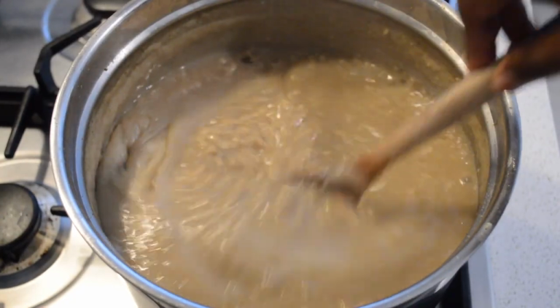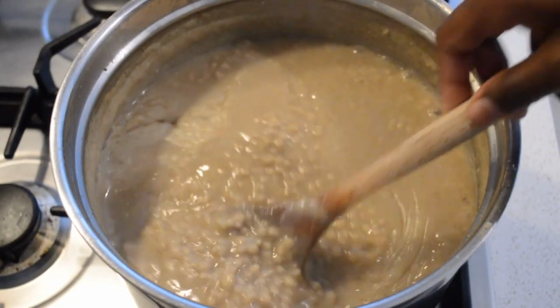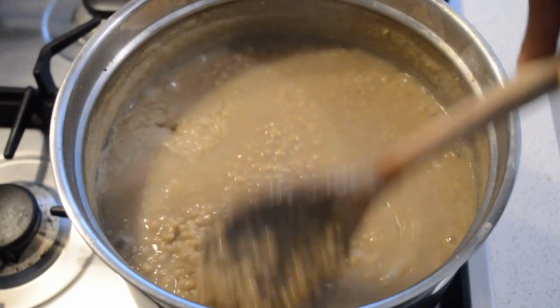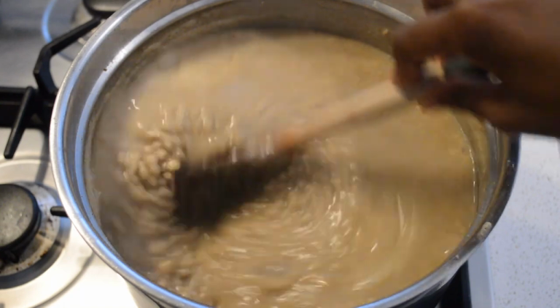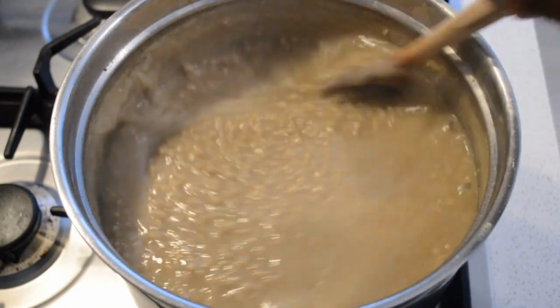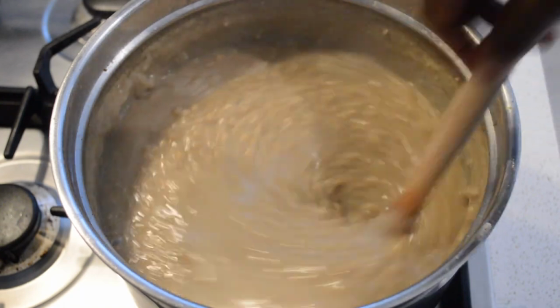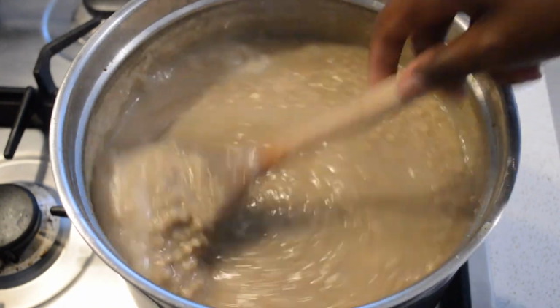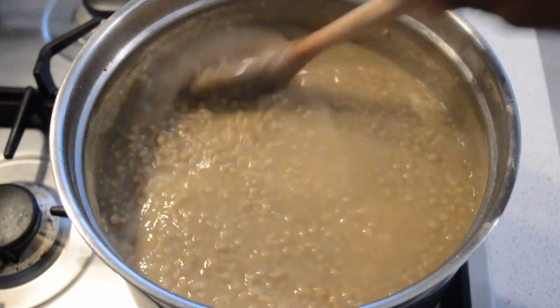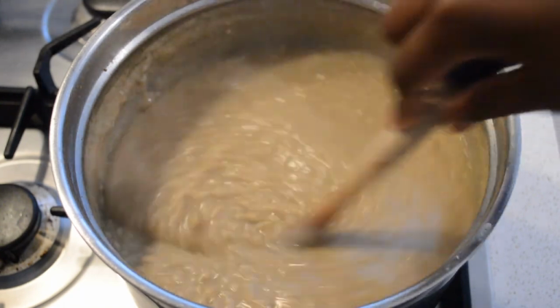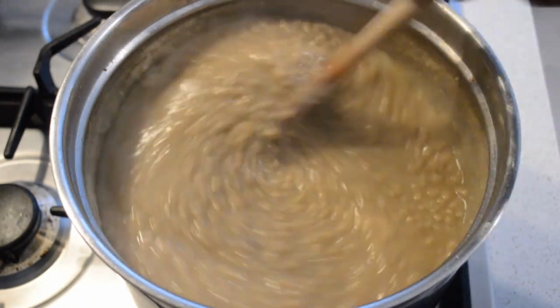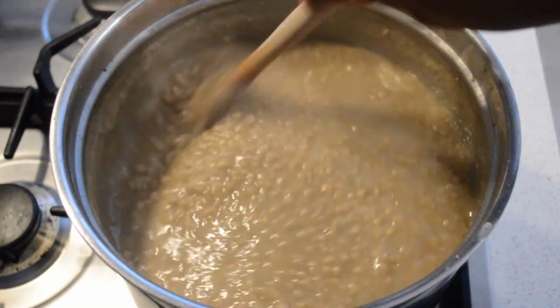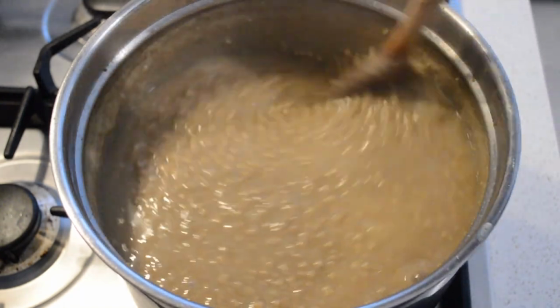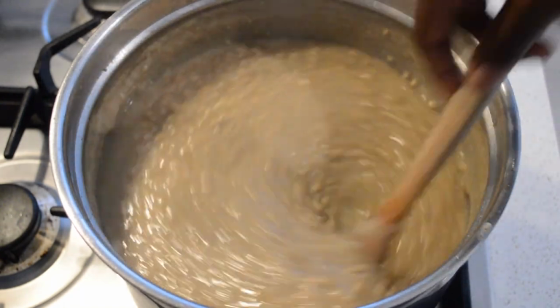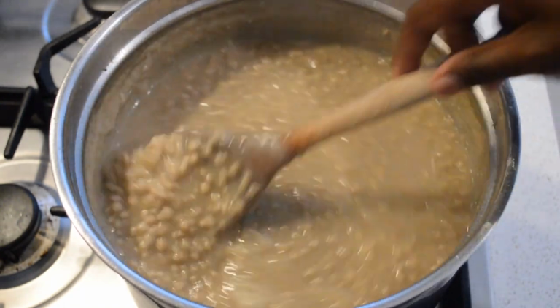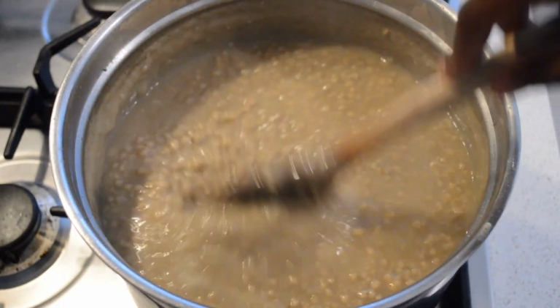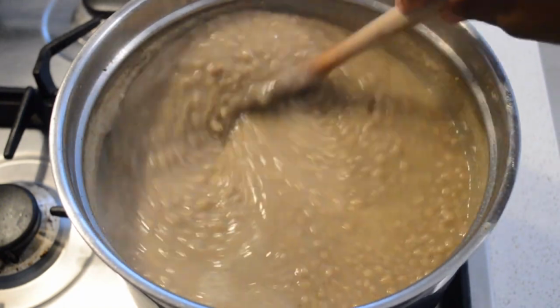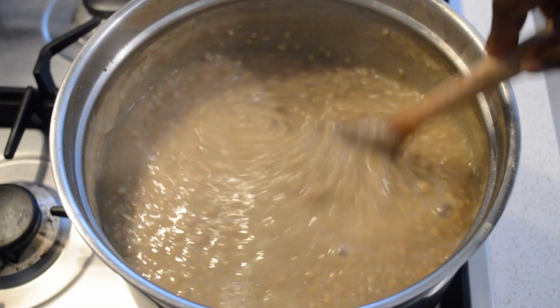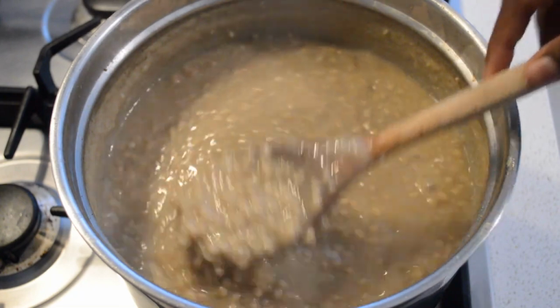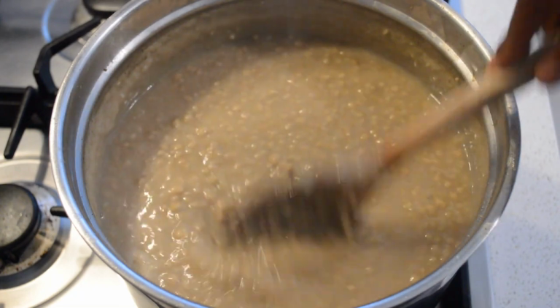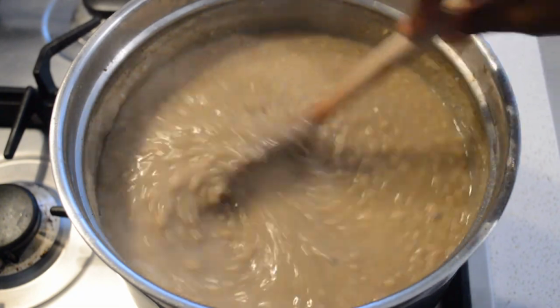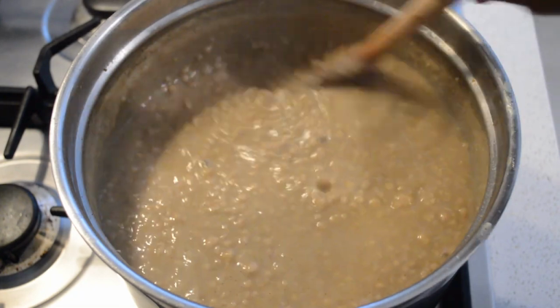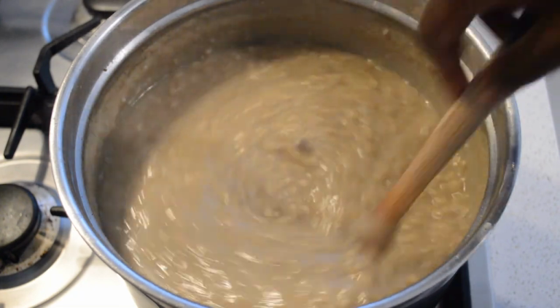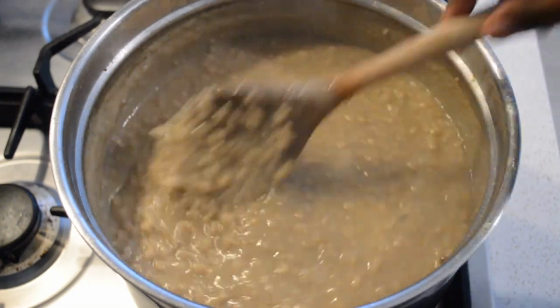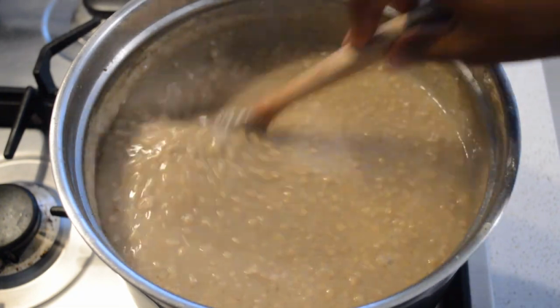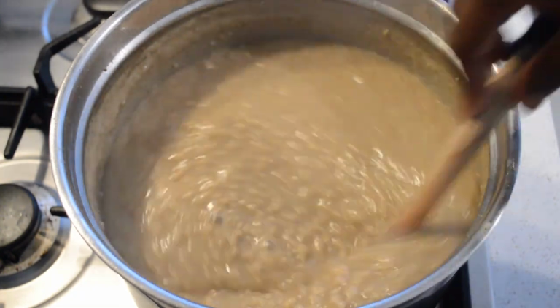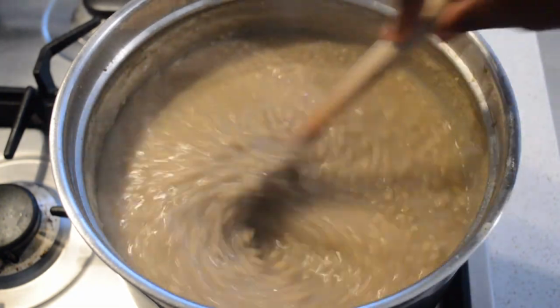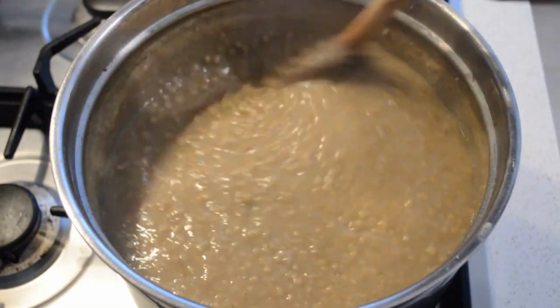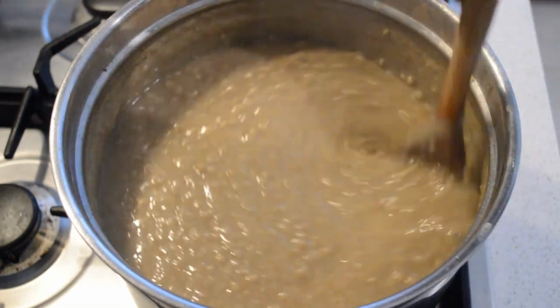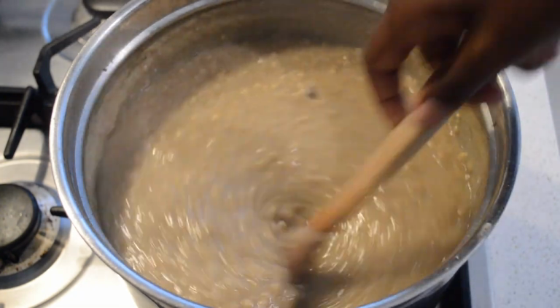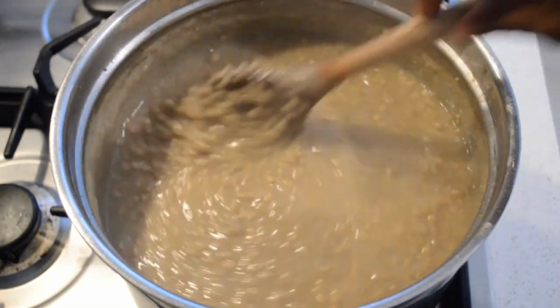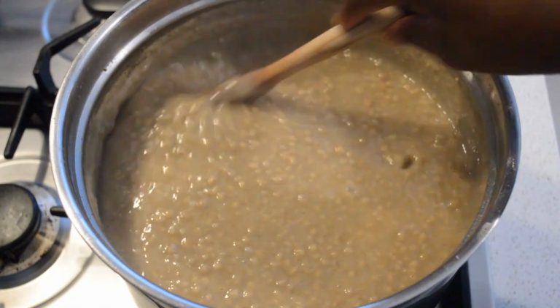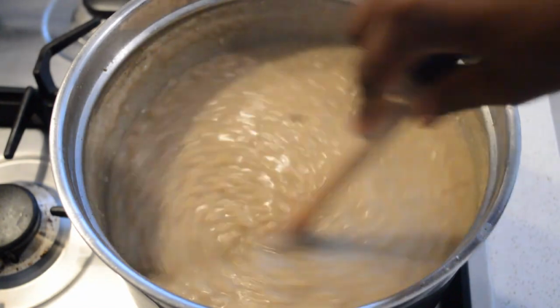As you can see, my Roui is done after 35 to 40 minutes. Between those times you have to check it. Now the Roui is ready!